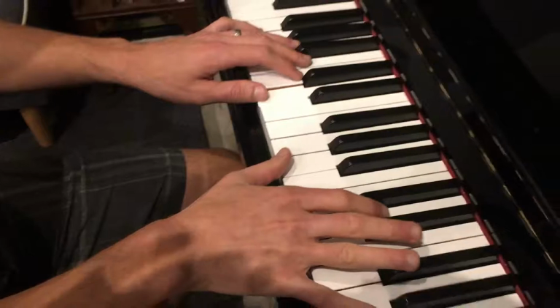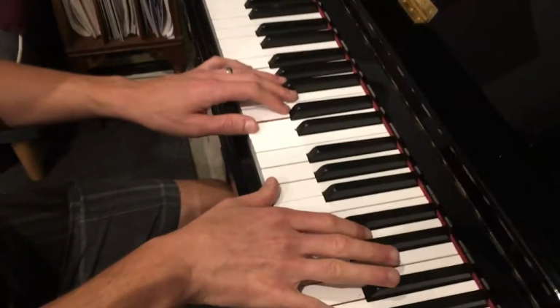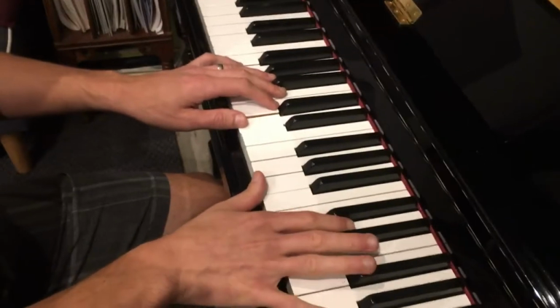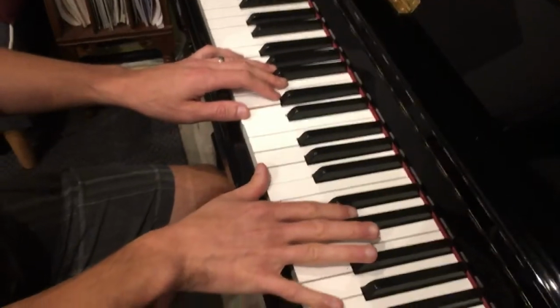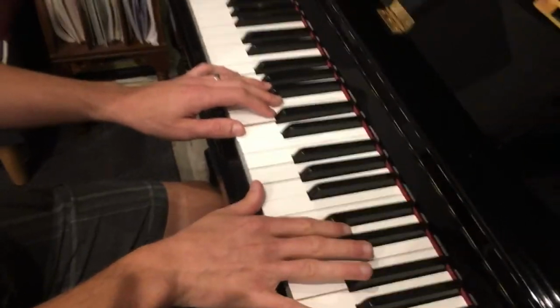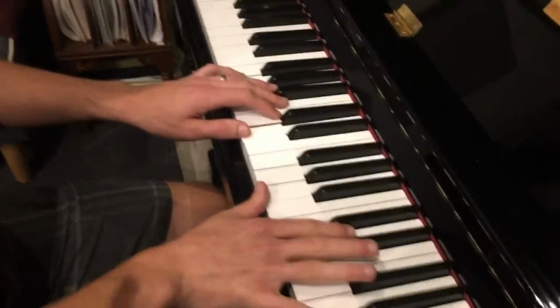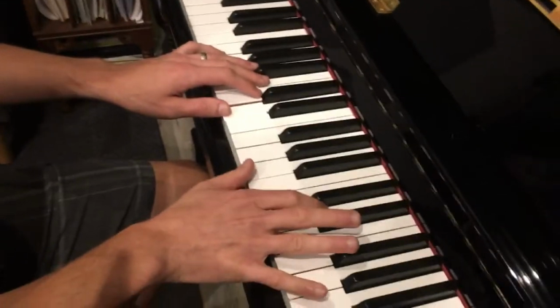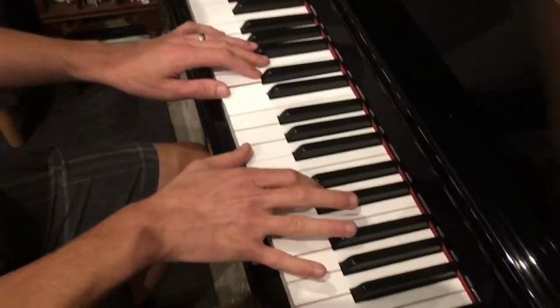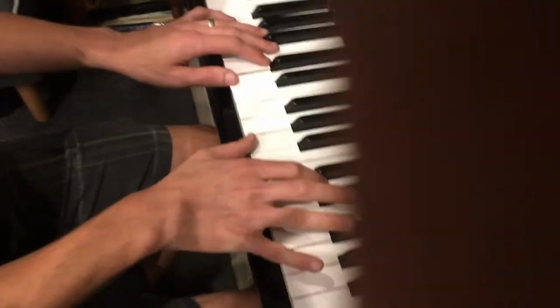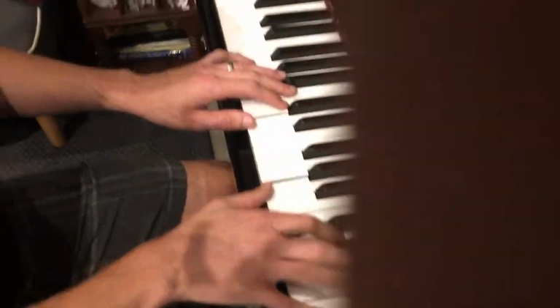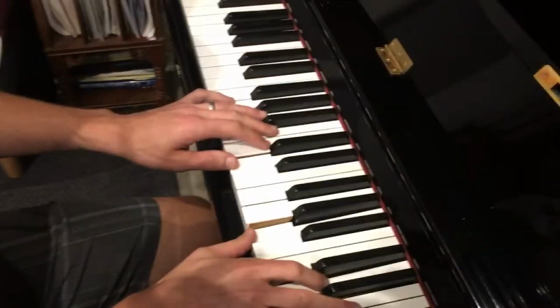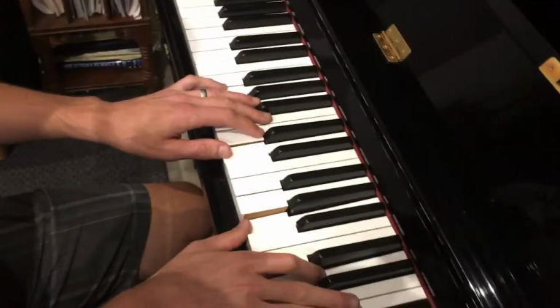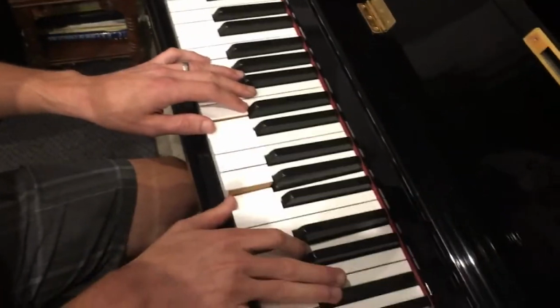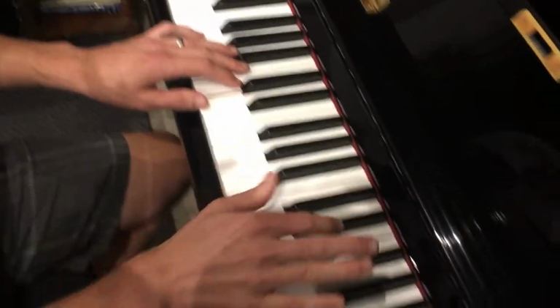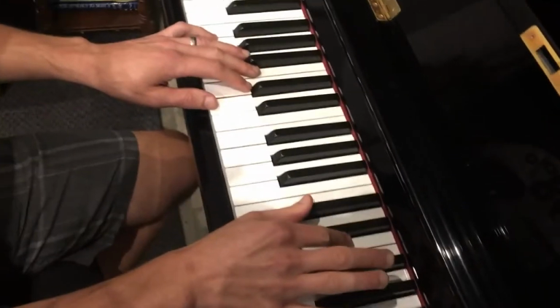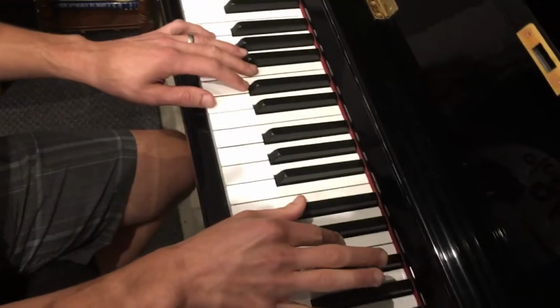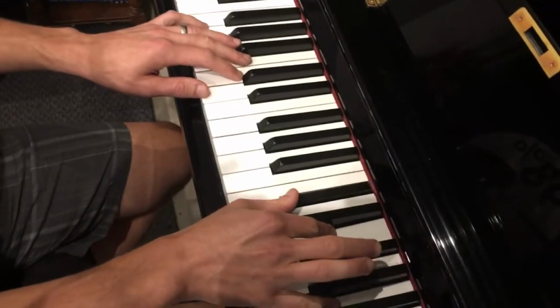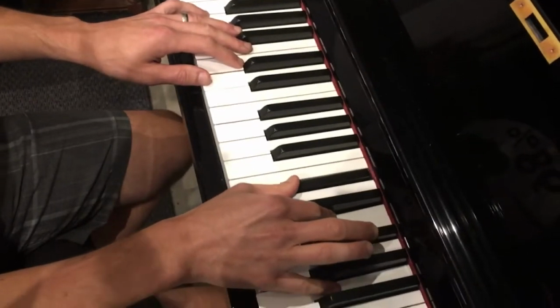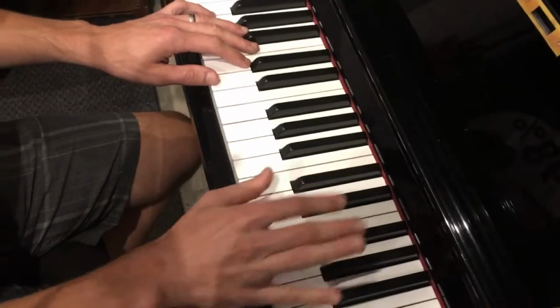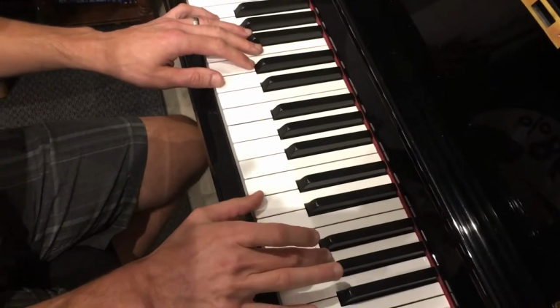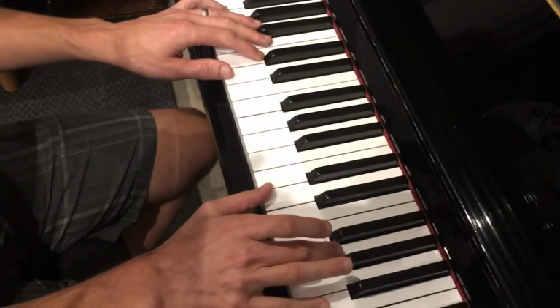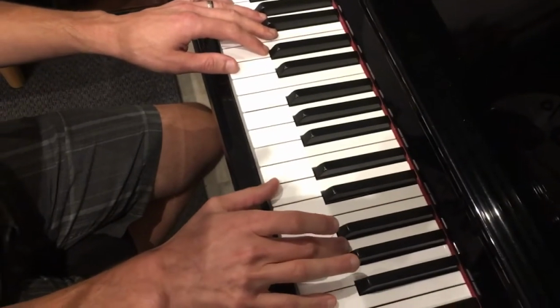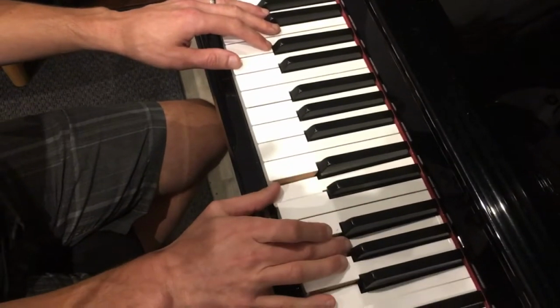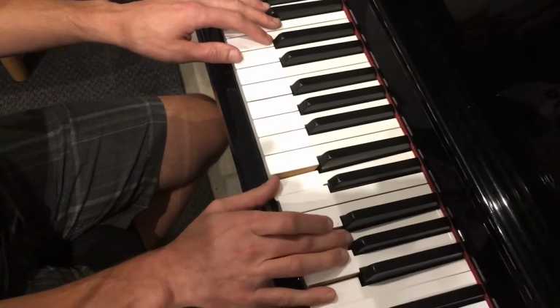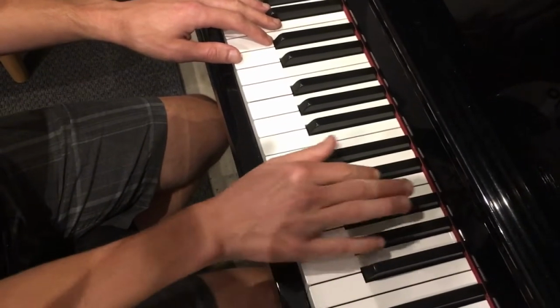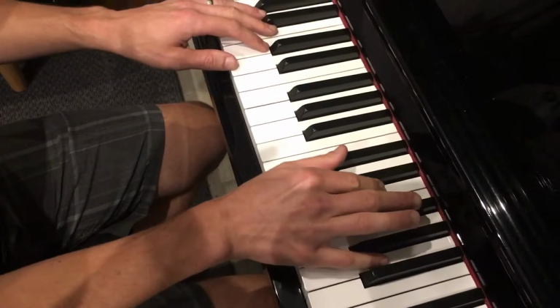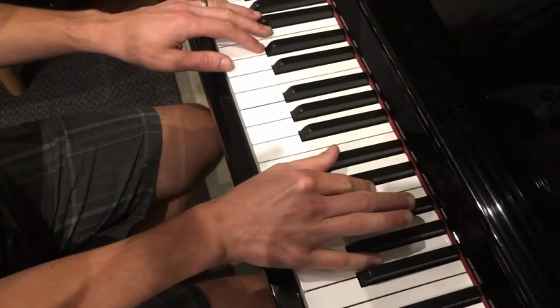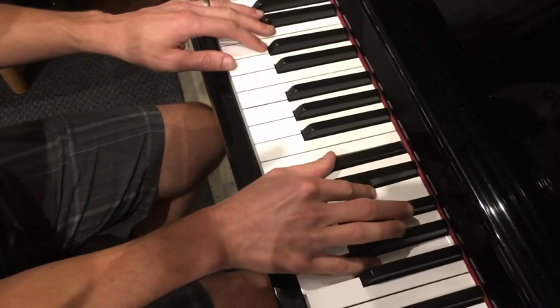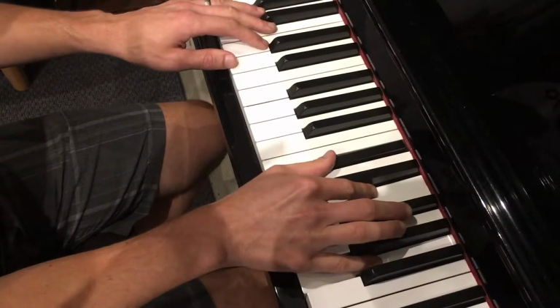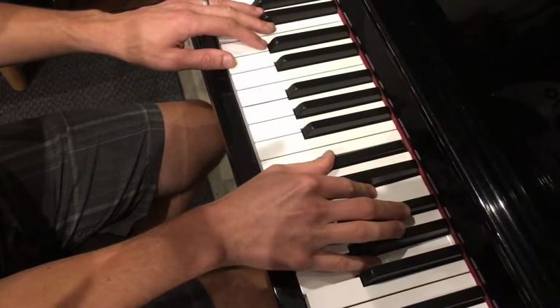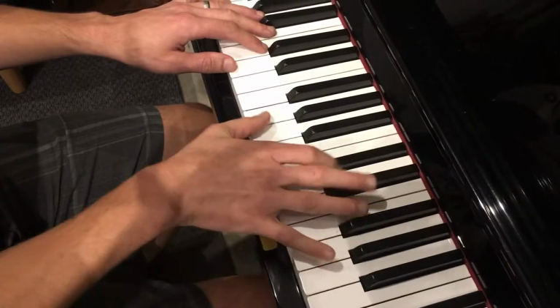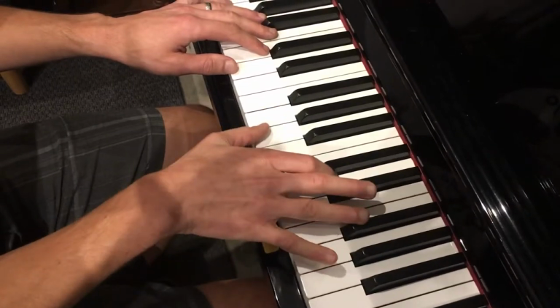Here's the Drift Away guitar intro on piano. The chord progression goes D6-4, to A6-3, to G6-4, back to A6-3, and back home to D.